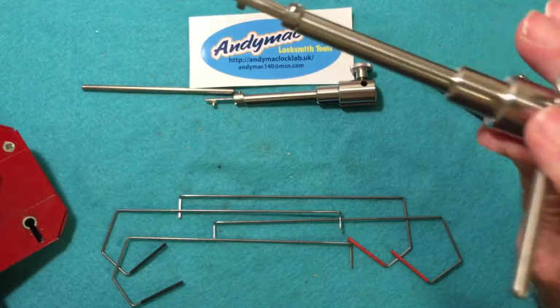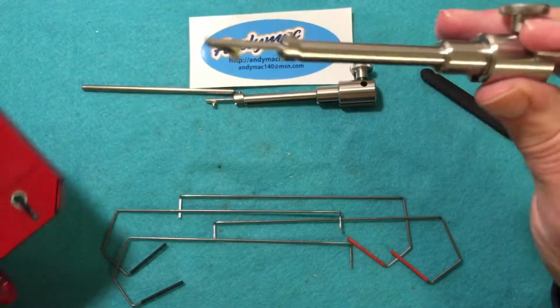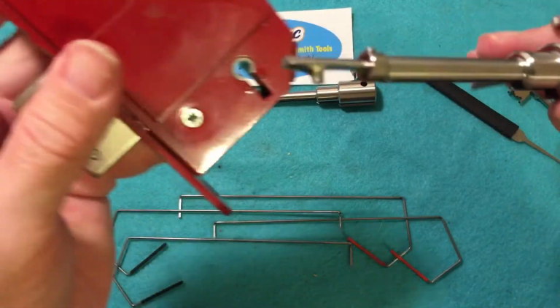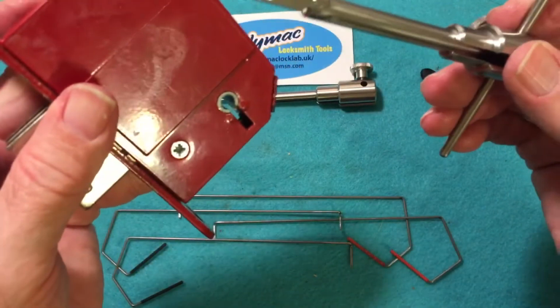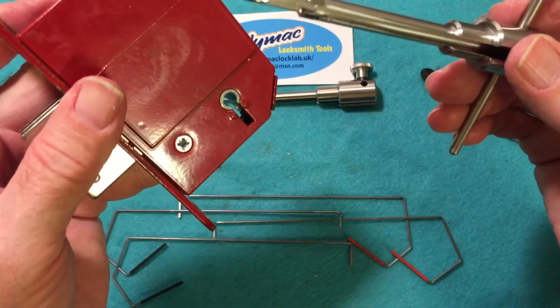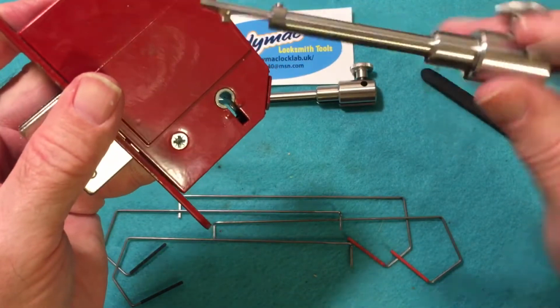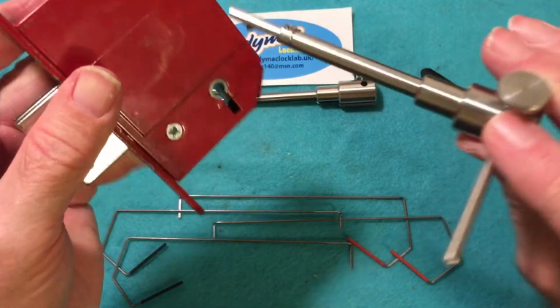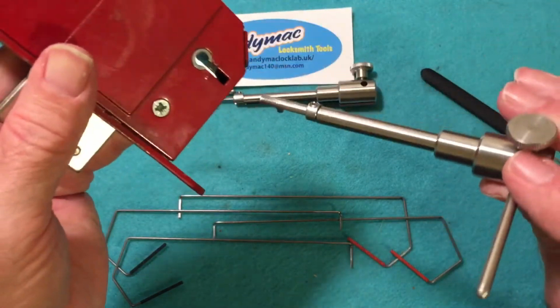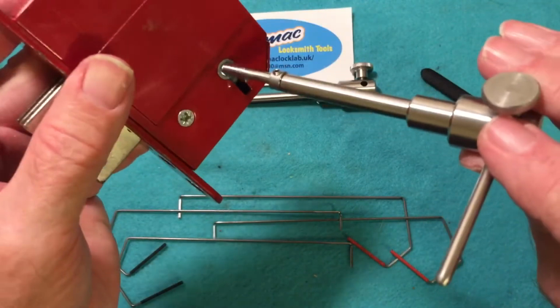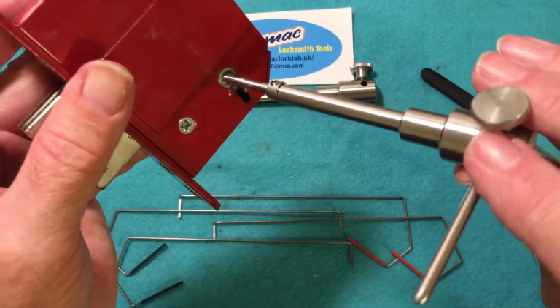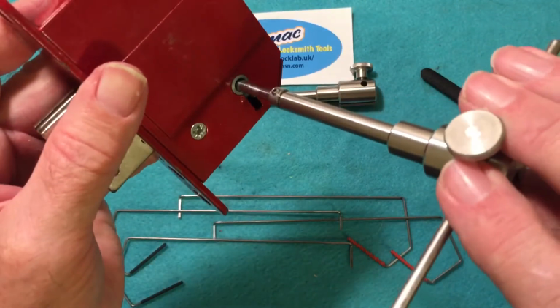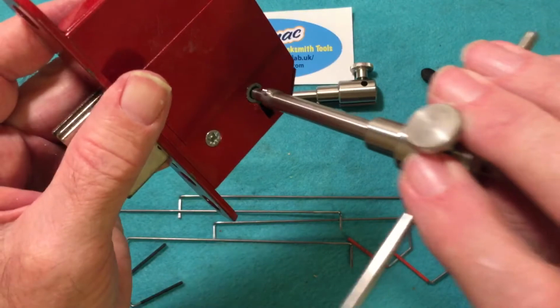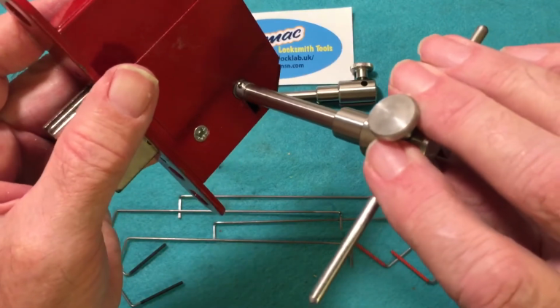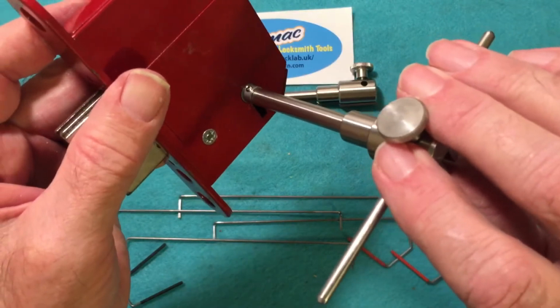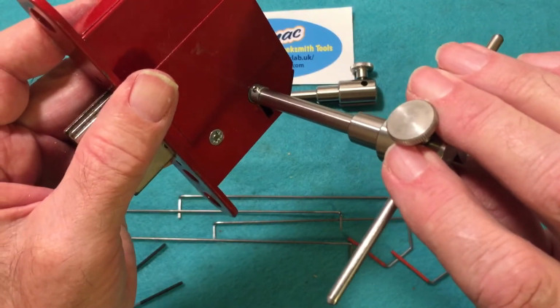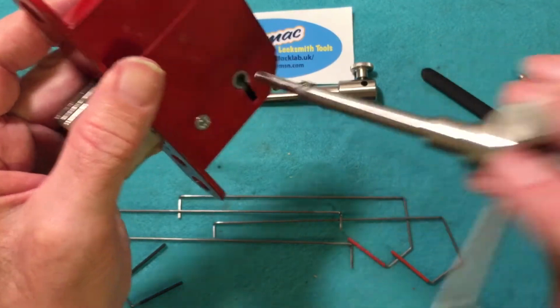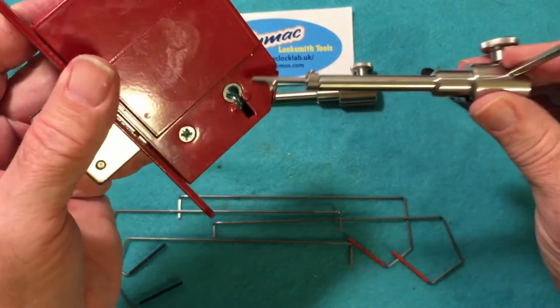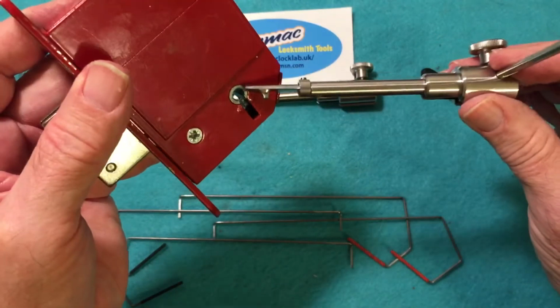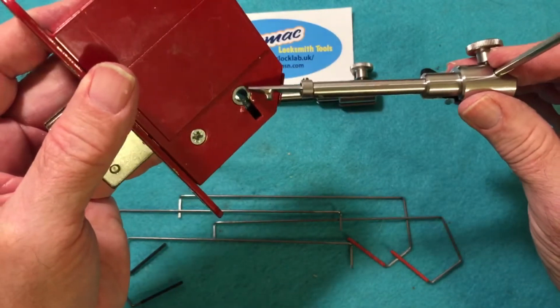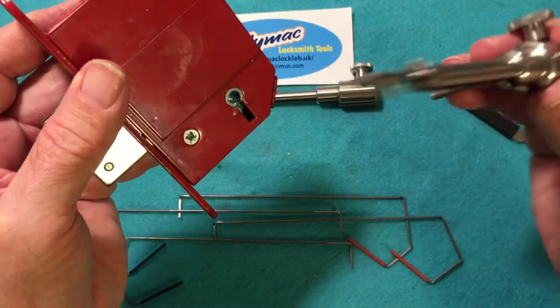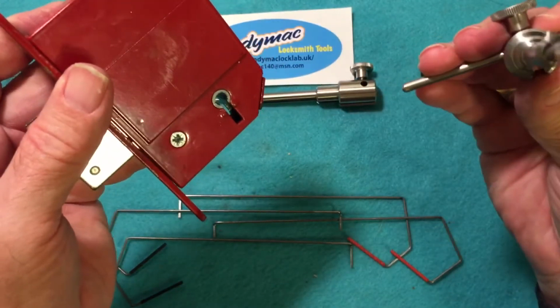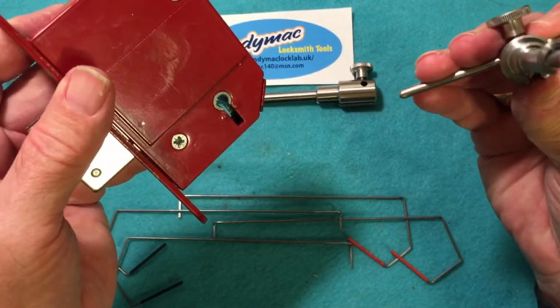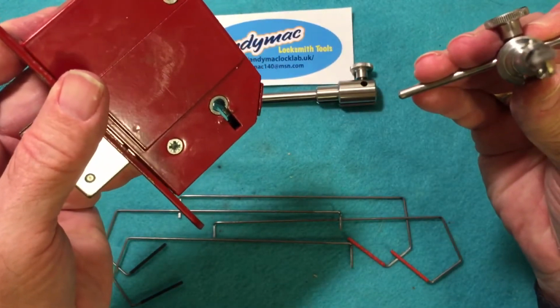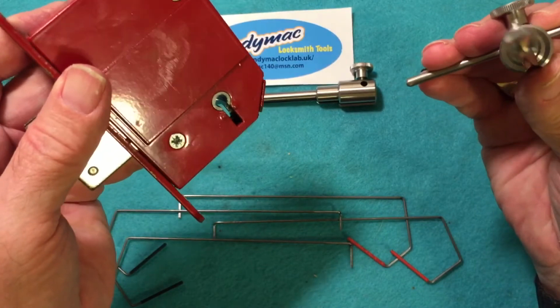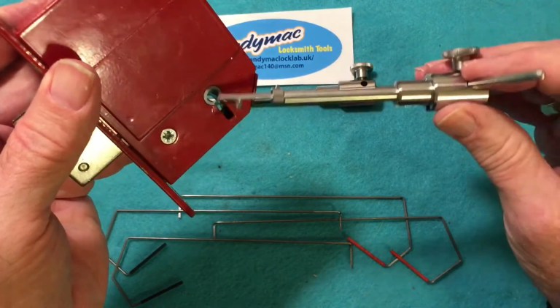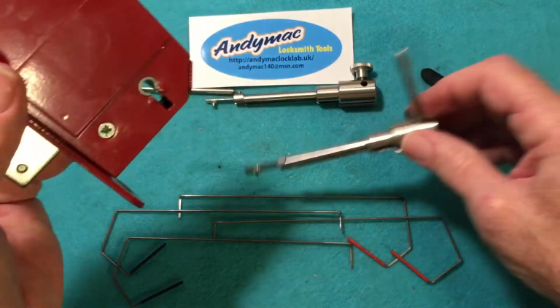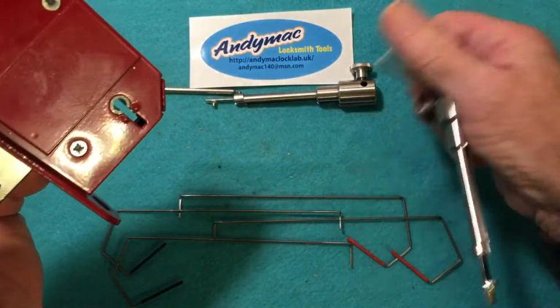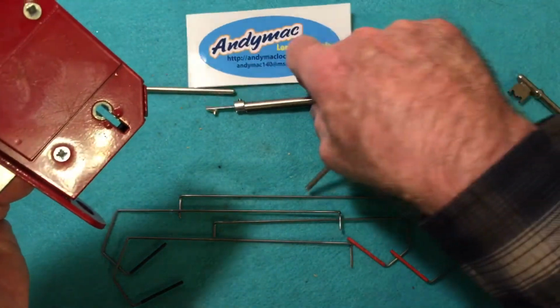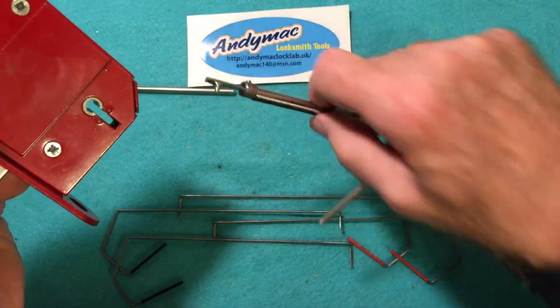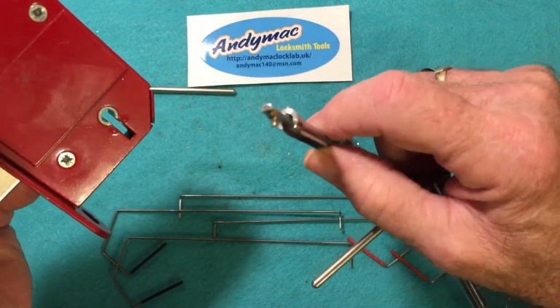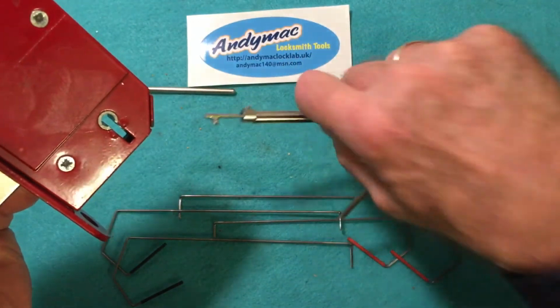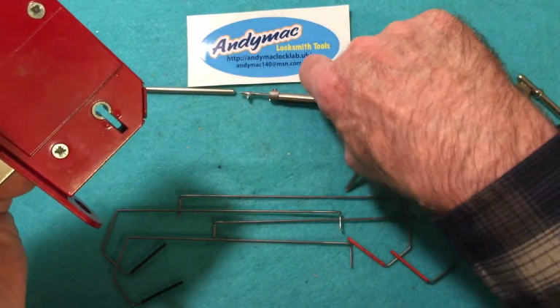The pick and the tension tool get inserted into the lock. This is a five gauge lock, so it has a bigger diameter. For a smaller diameter lock you would use the seven gauge.